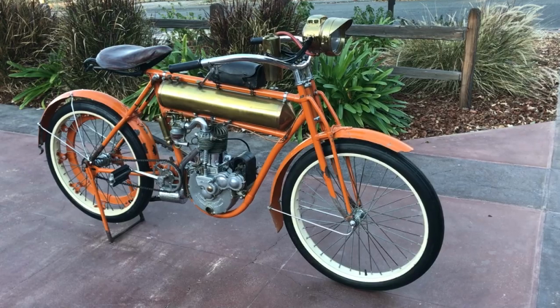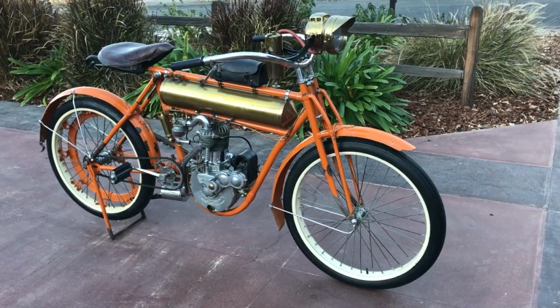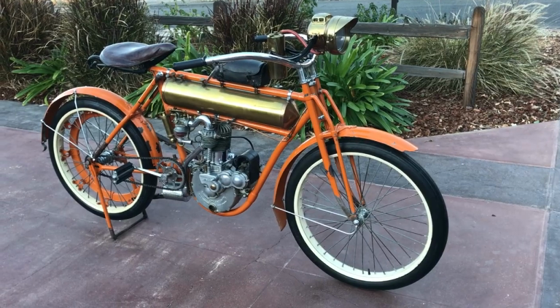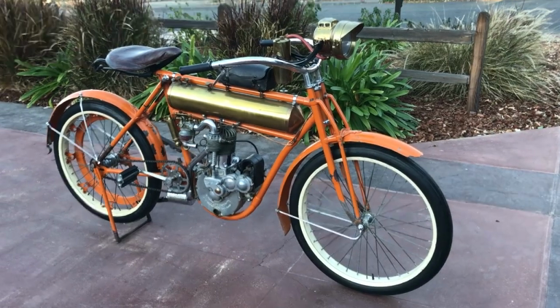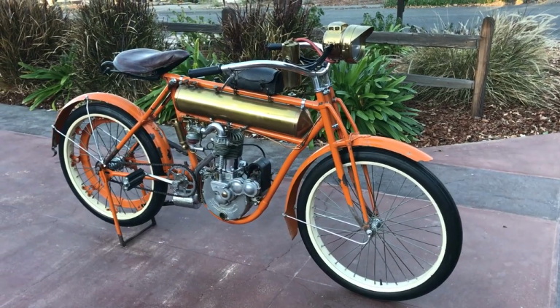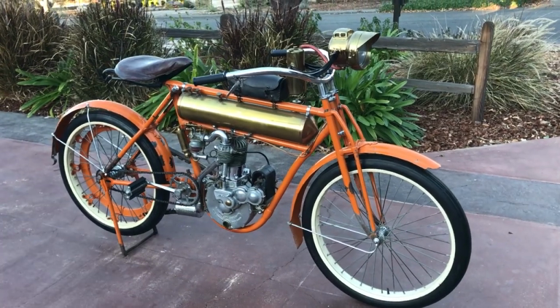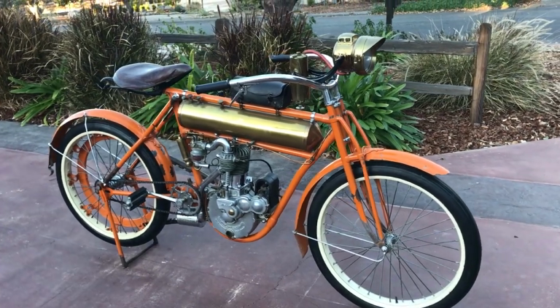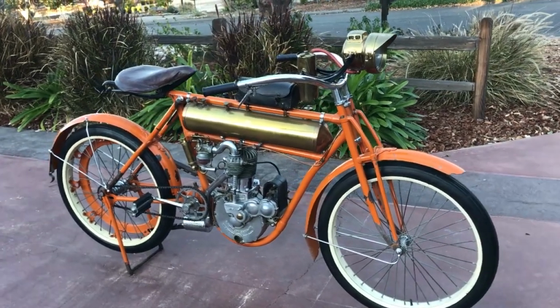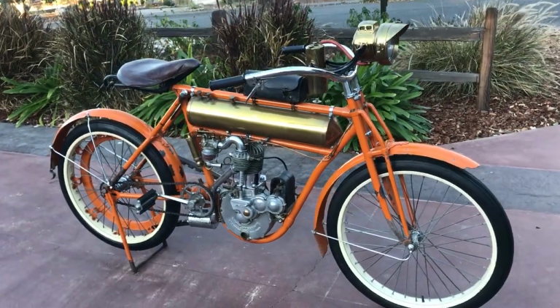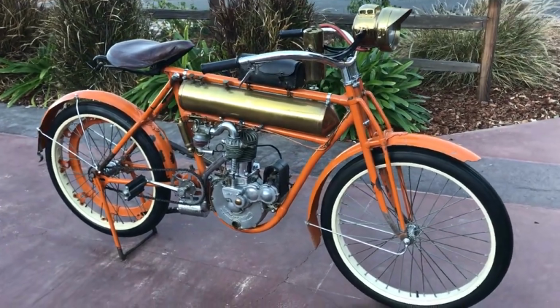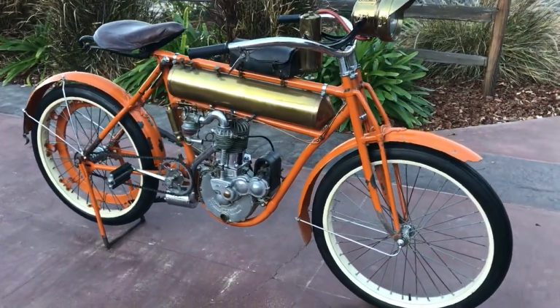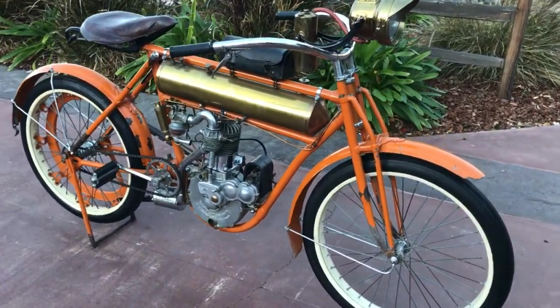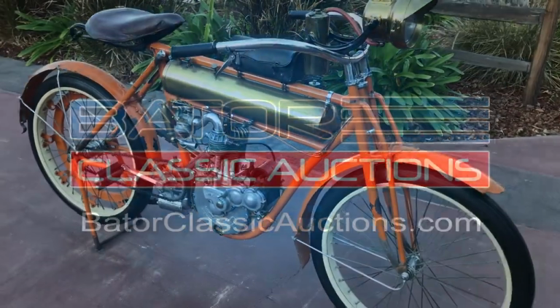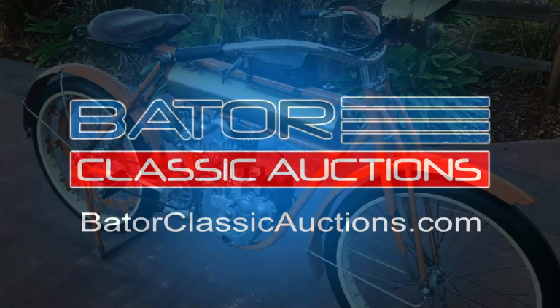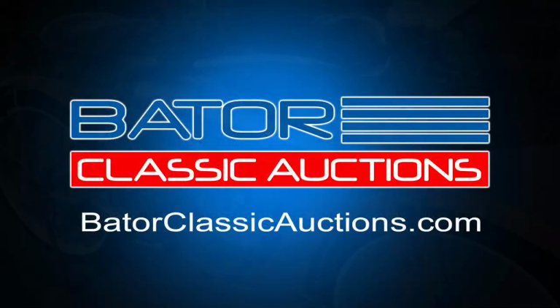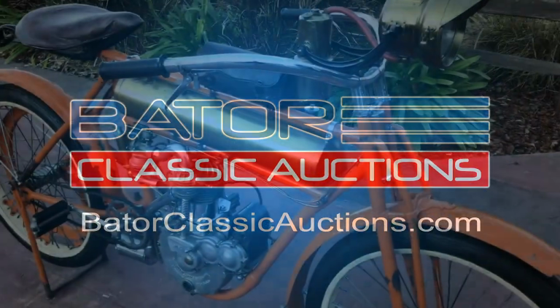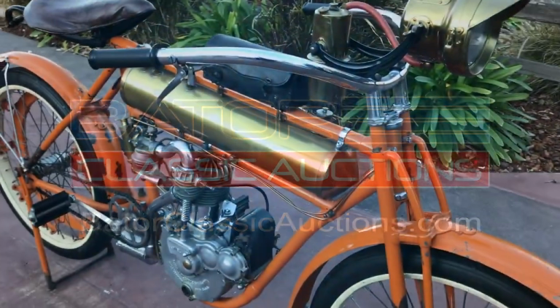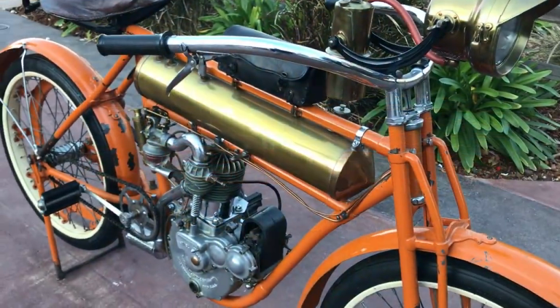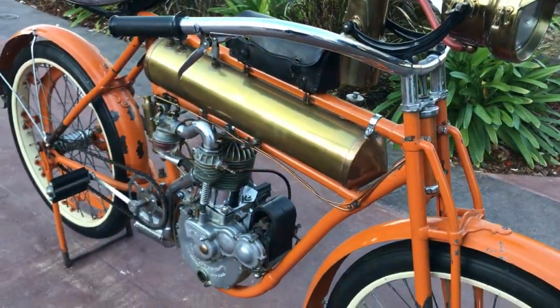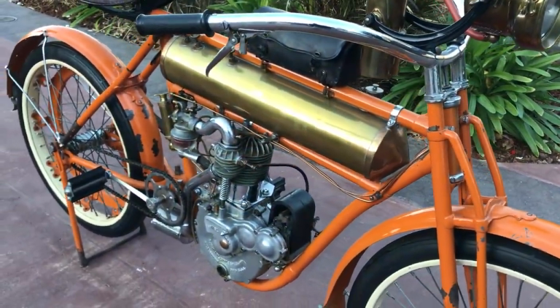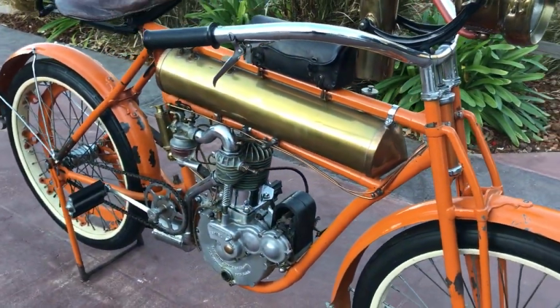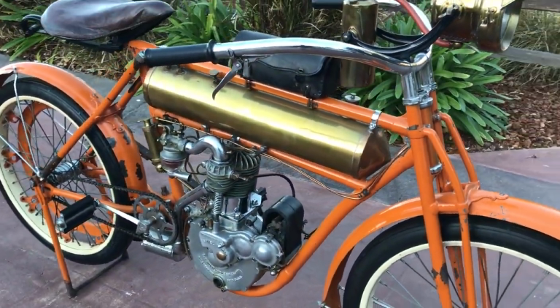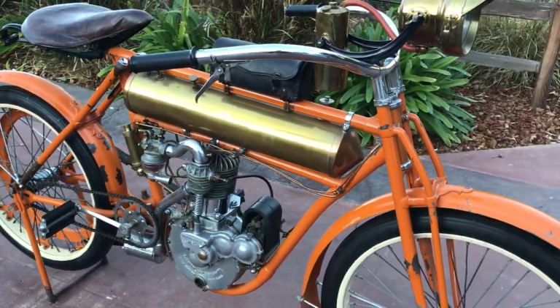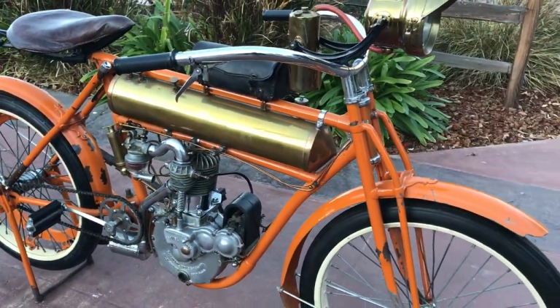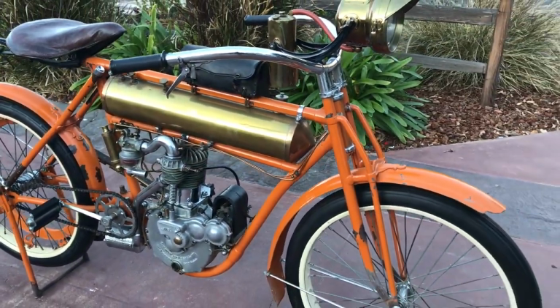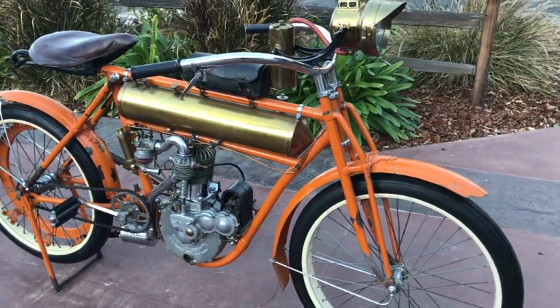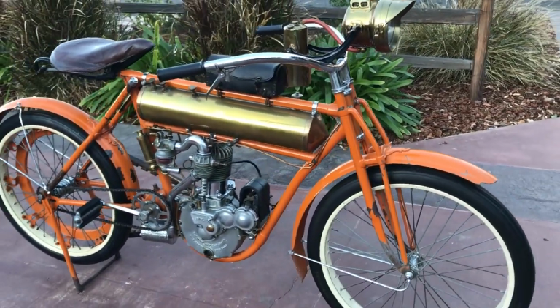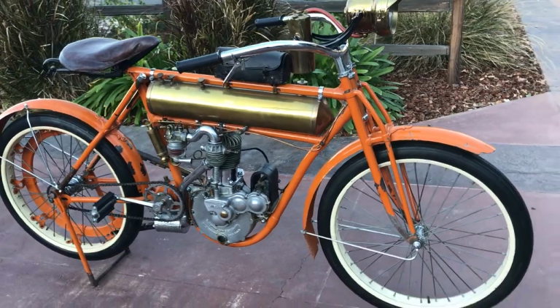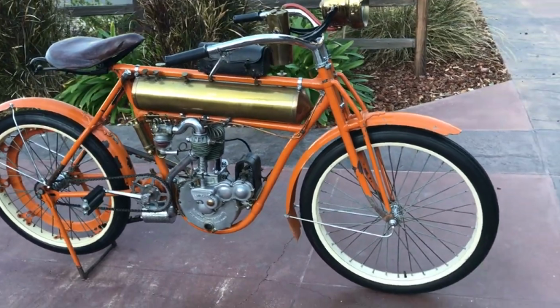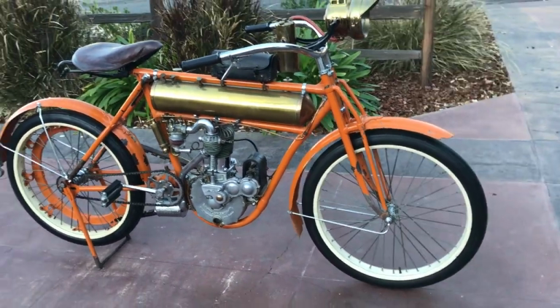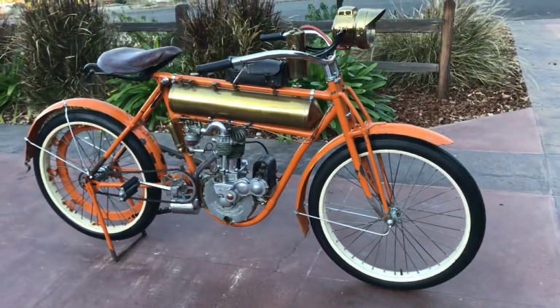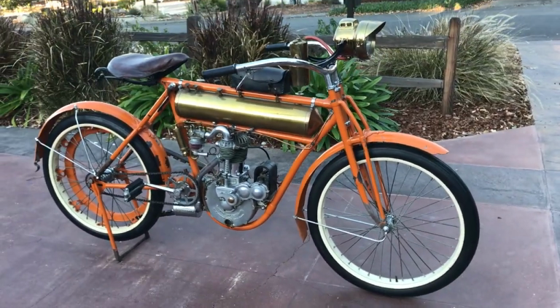Today let's check out this circa 1909 Flying Merkle. Welcome to Bader International's classic online motorcycle sales. What I have here today is a...